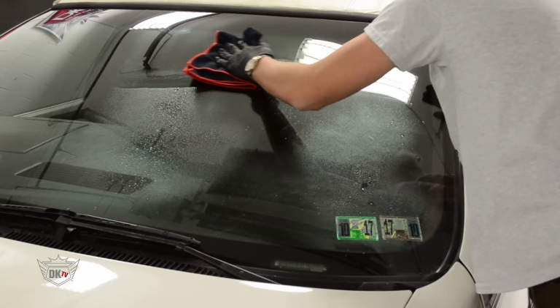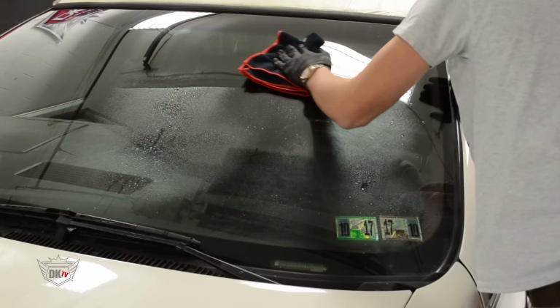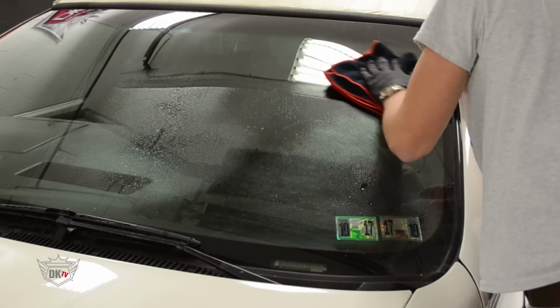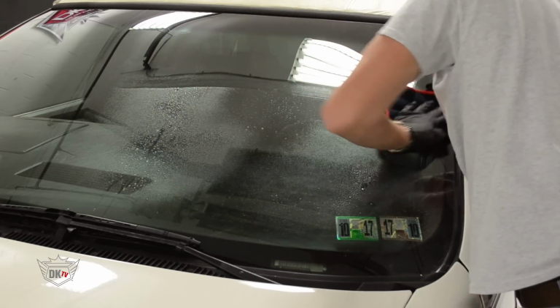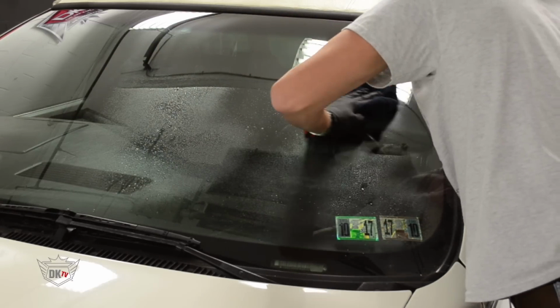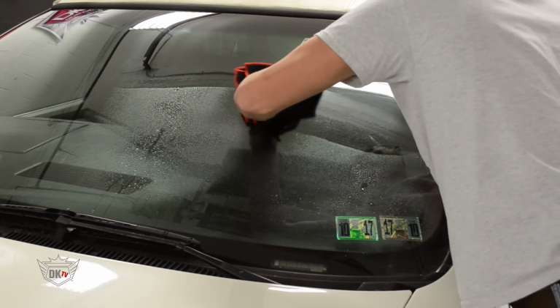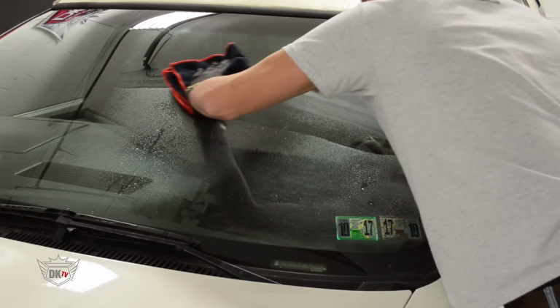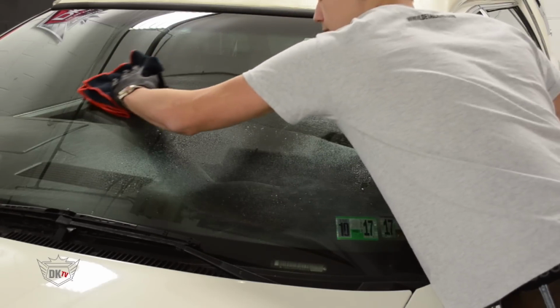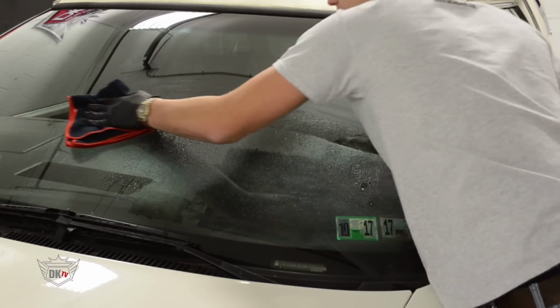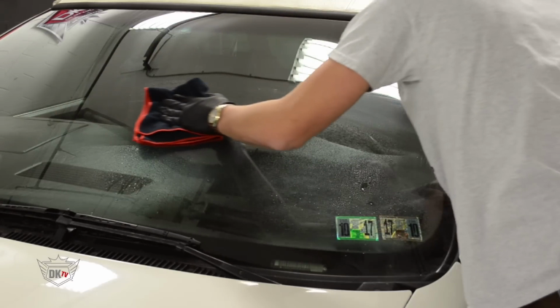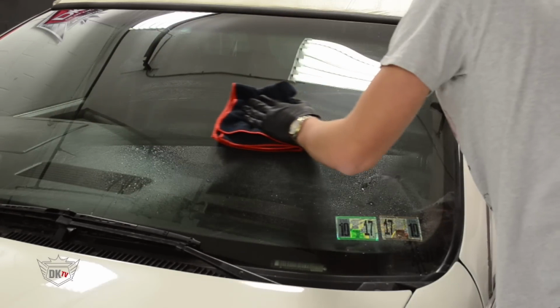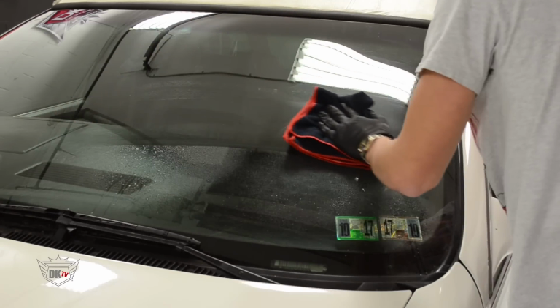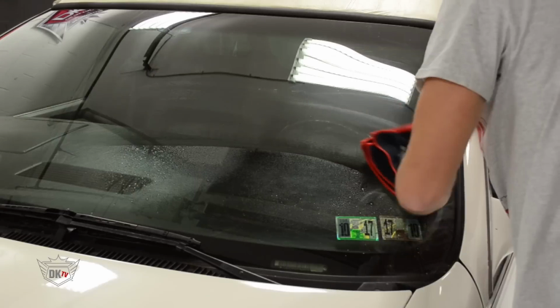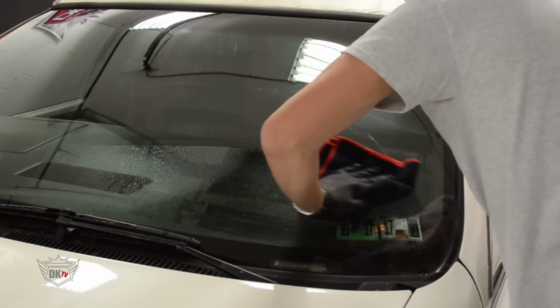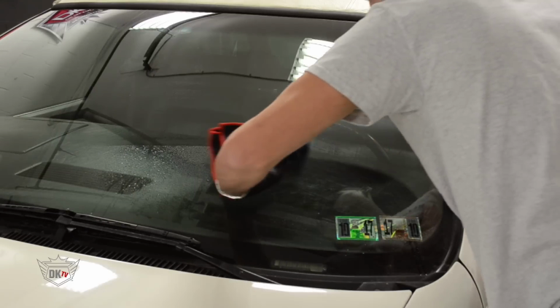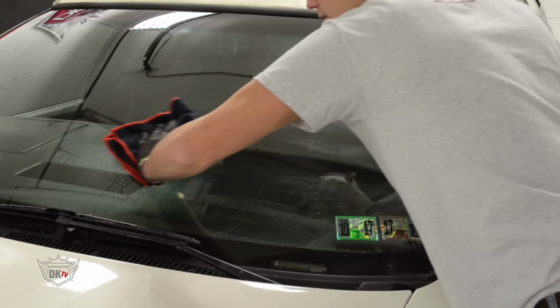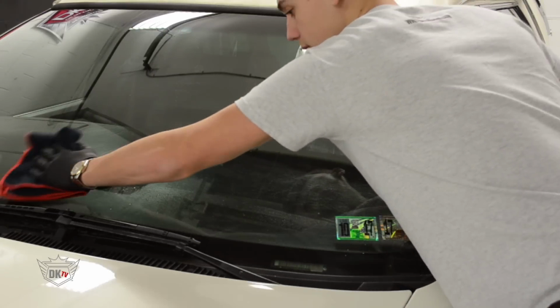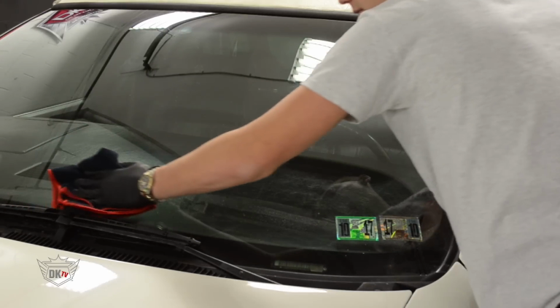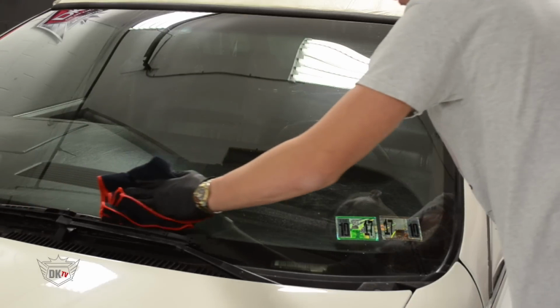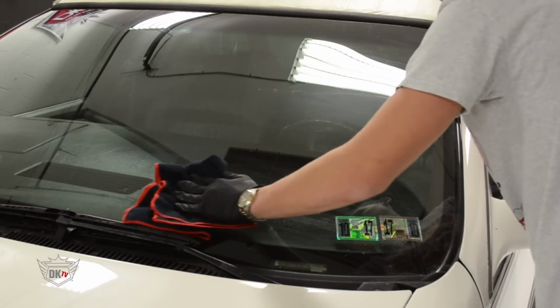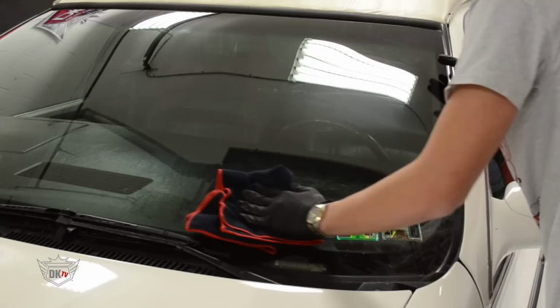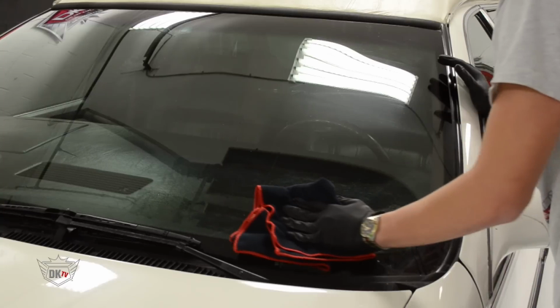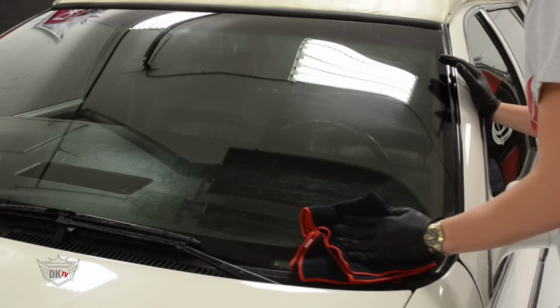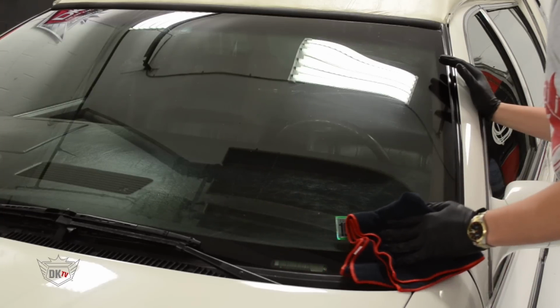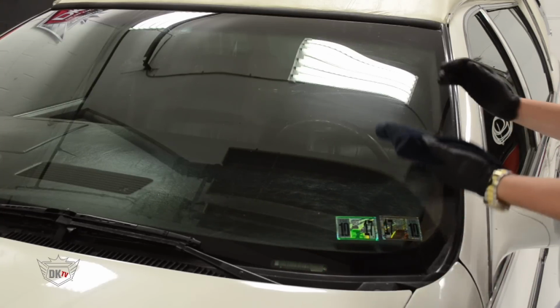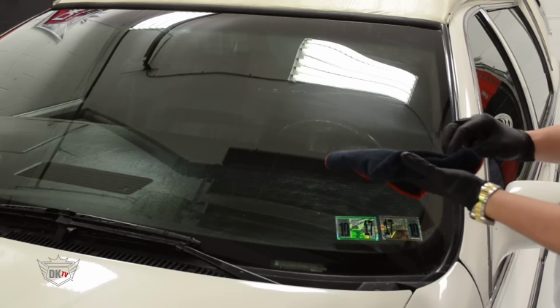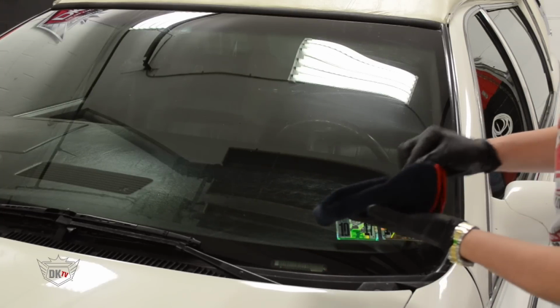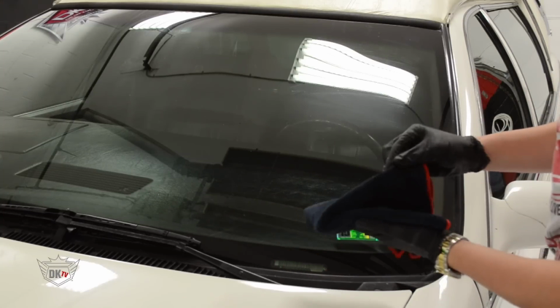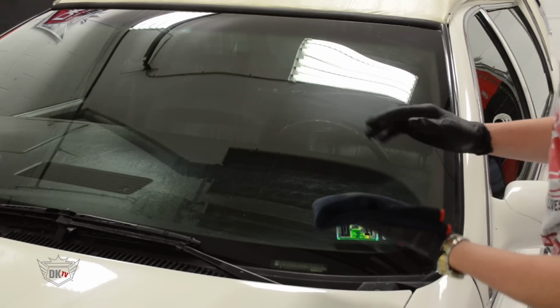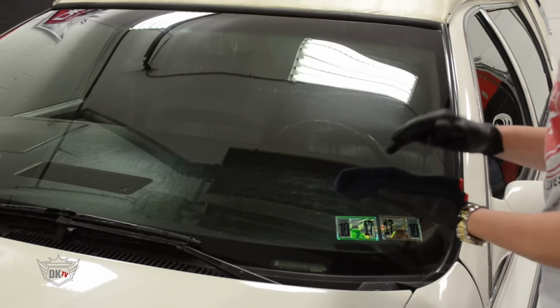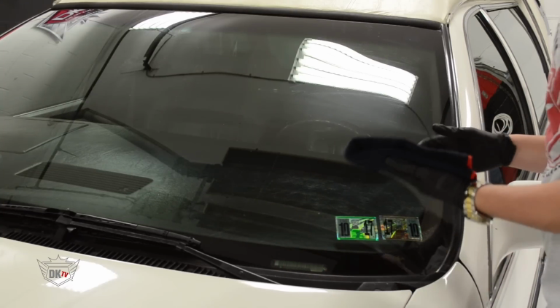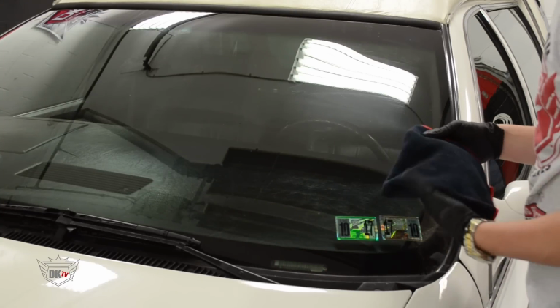Having the proper towel is just as essential as using the proper cleaner. Here we have our new black and red microfiber window towel. This will assist in picking up the dirt and leaving the glass streak-free.